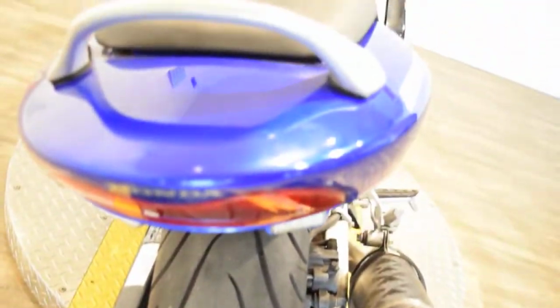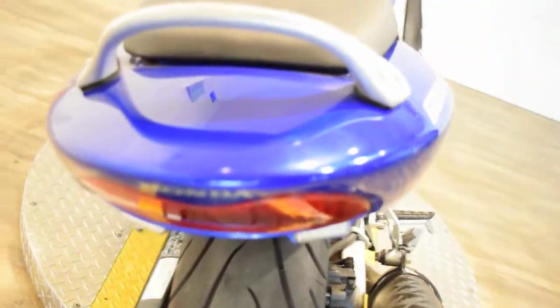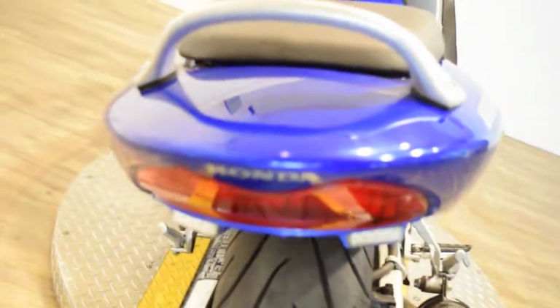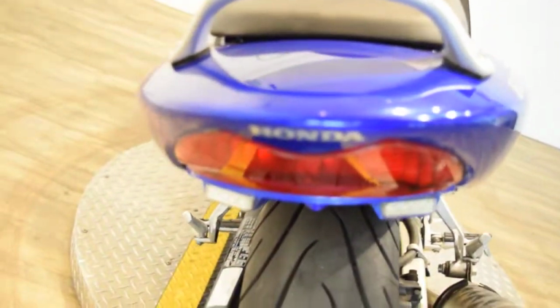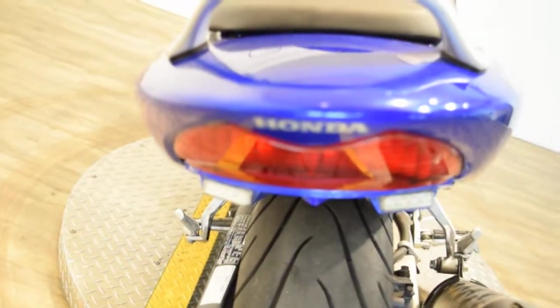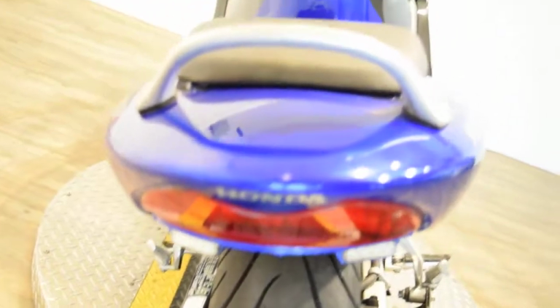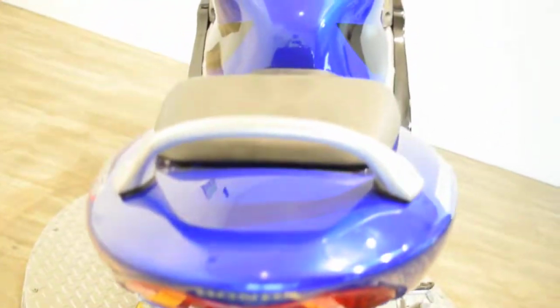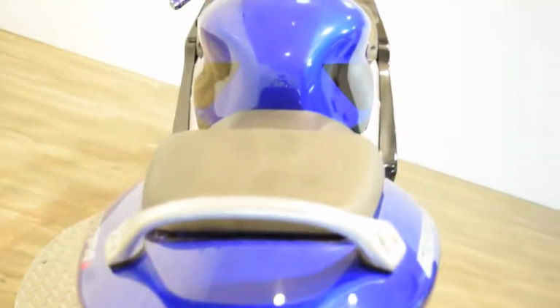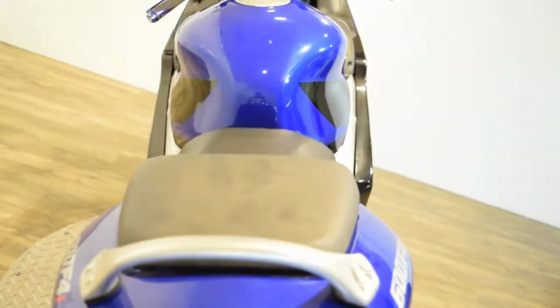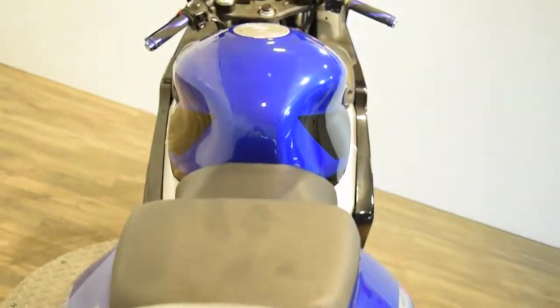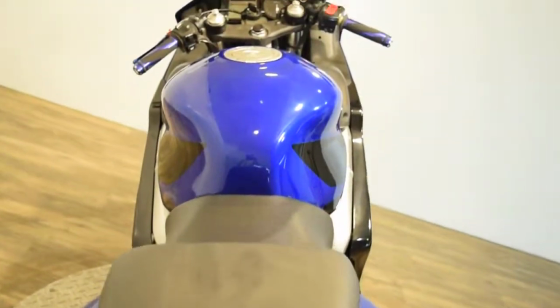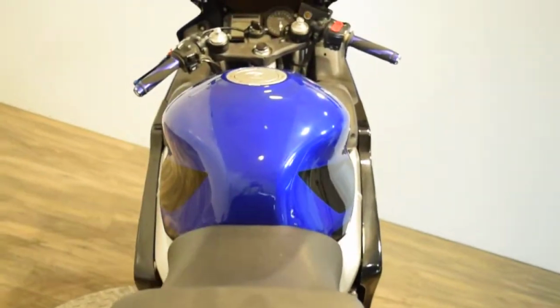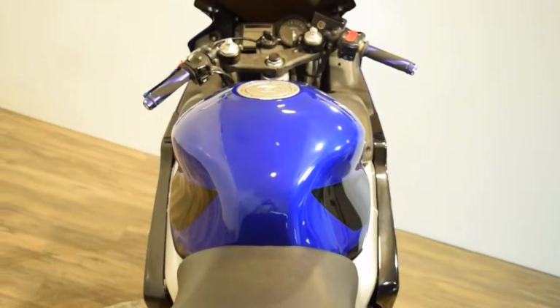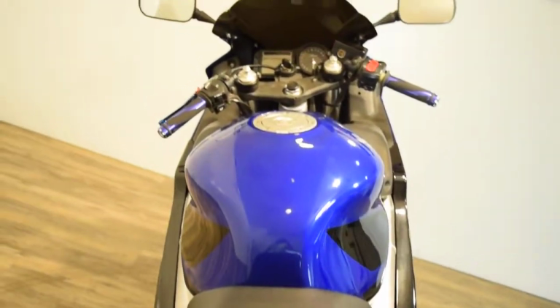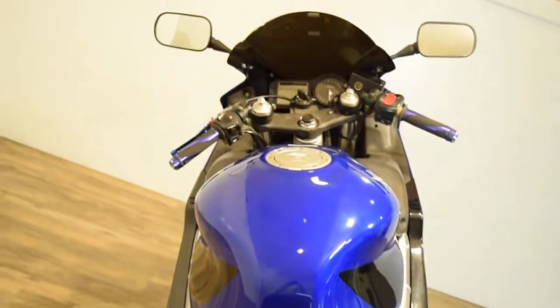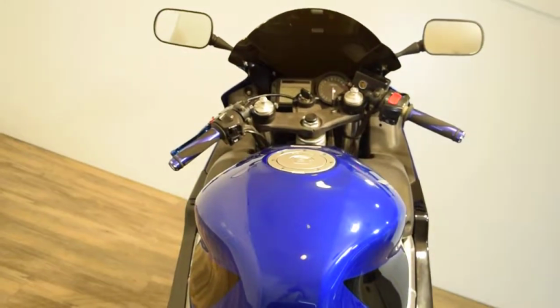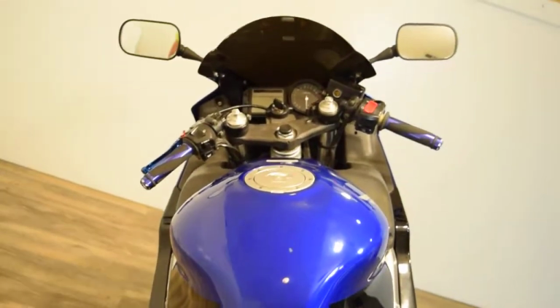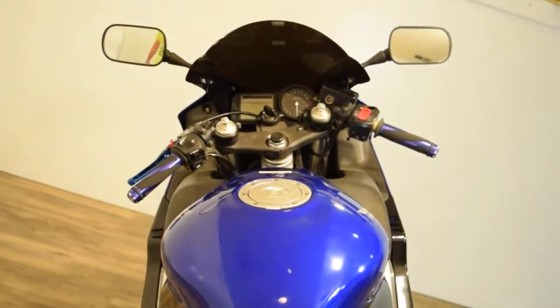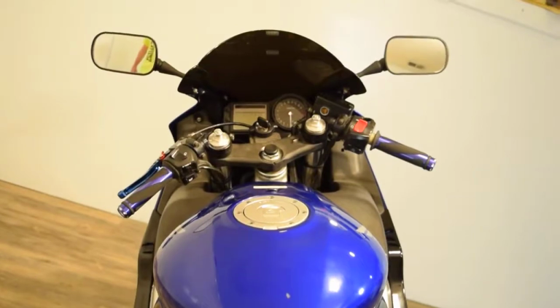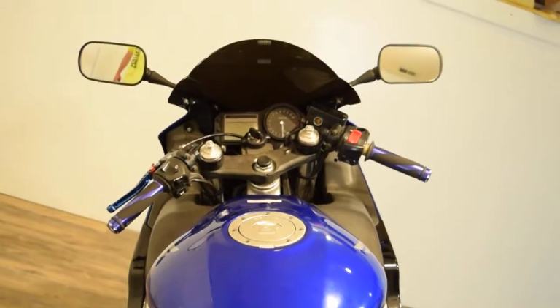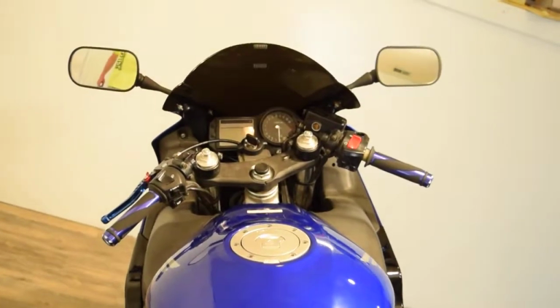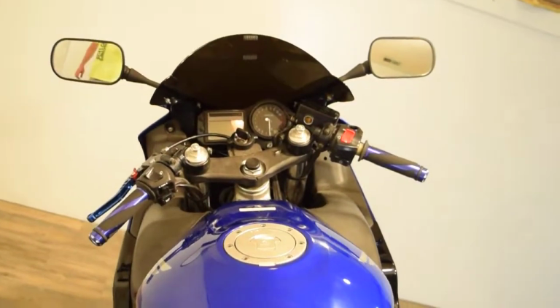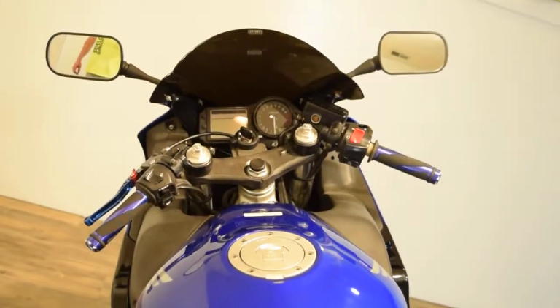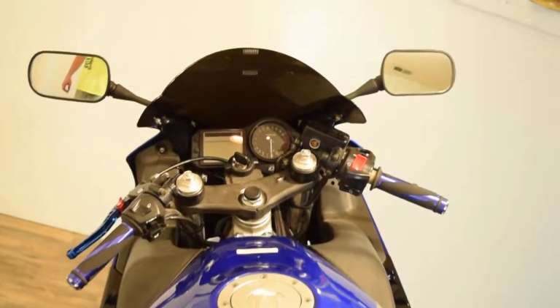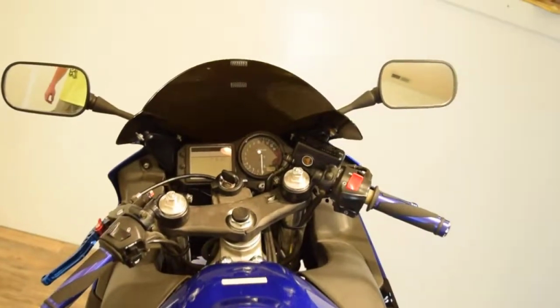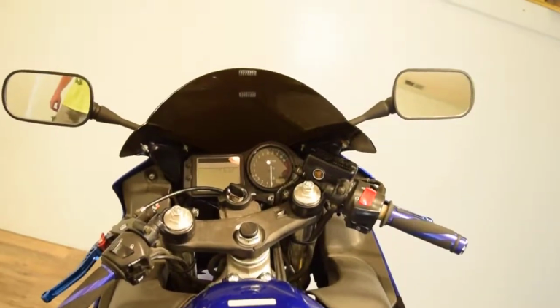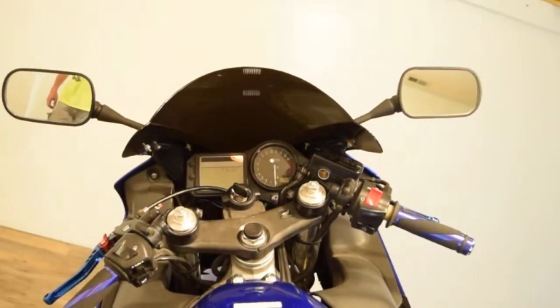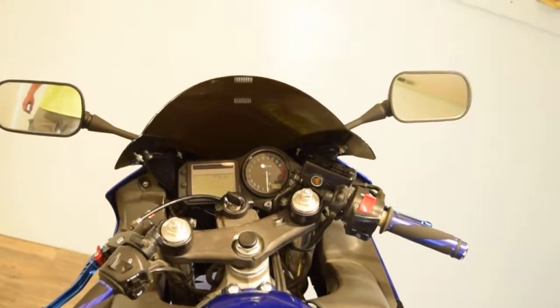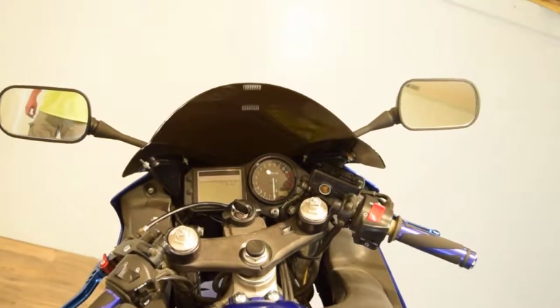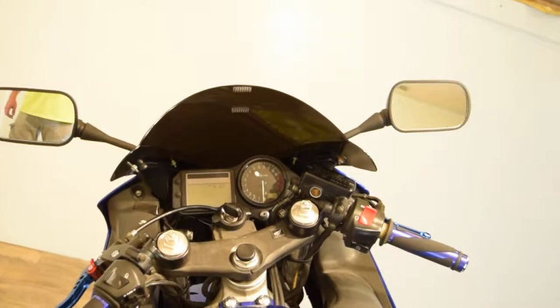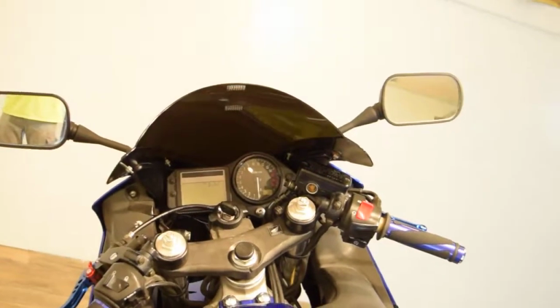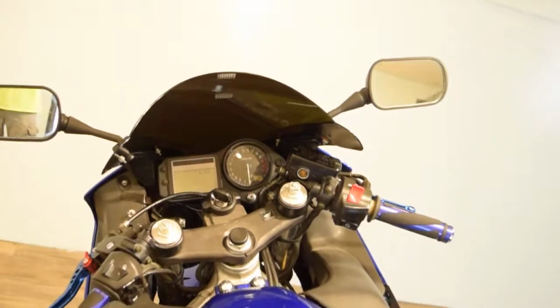It's got an undertray. You can come see this bike — we're at 315 North Rand Road in Wauconda, Illinois.